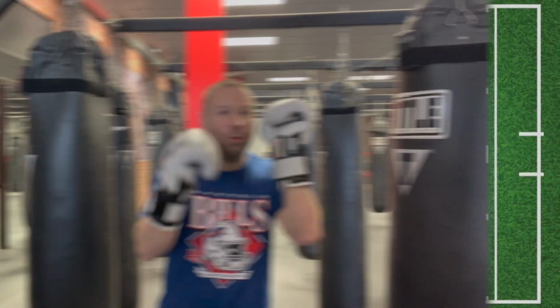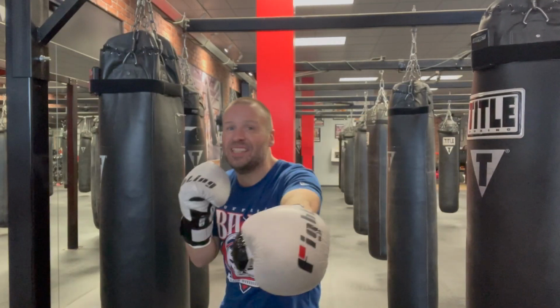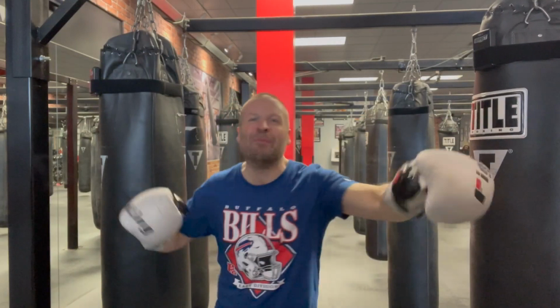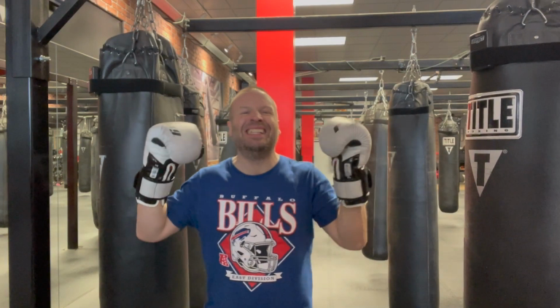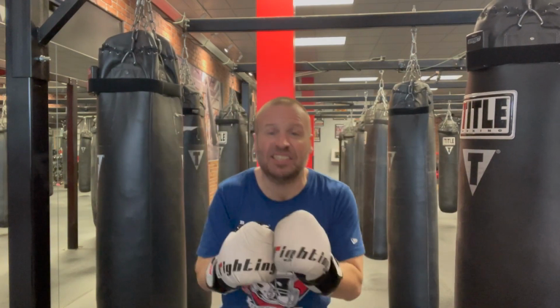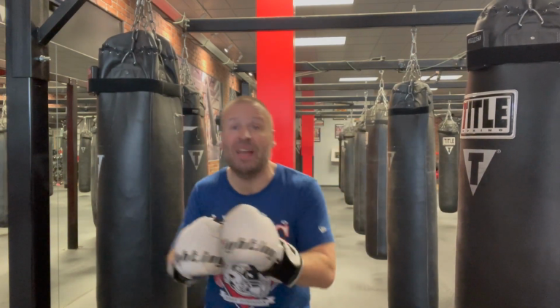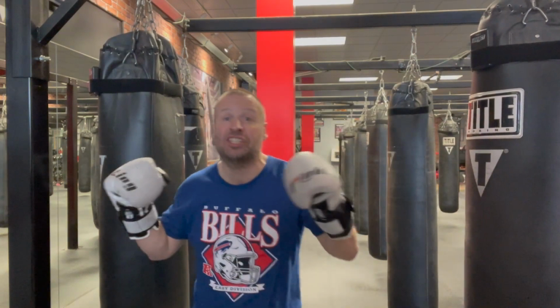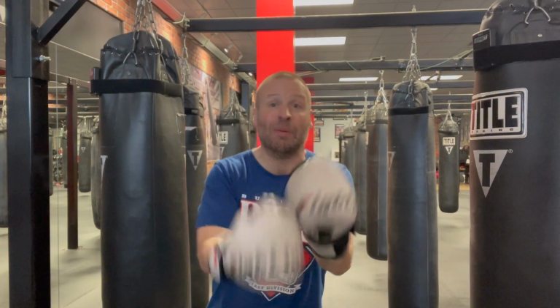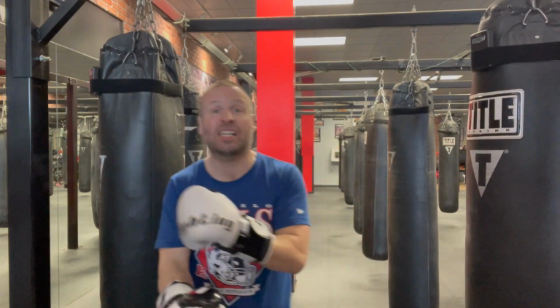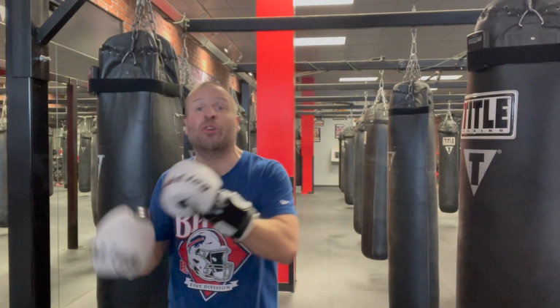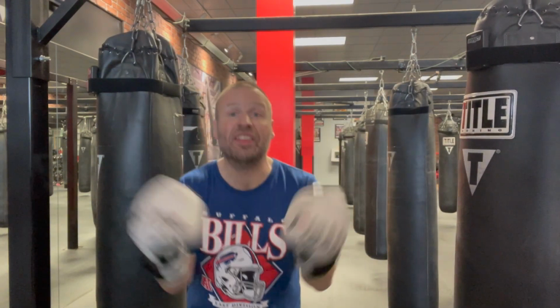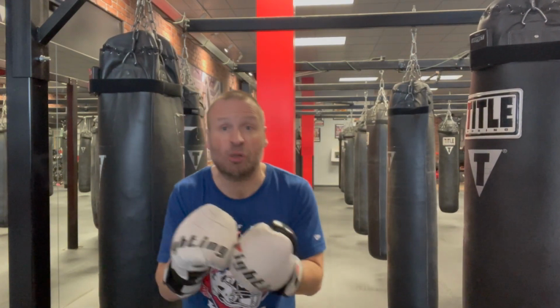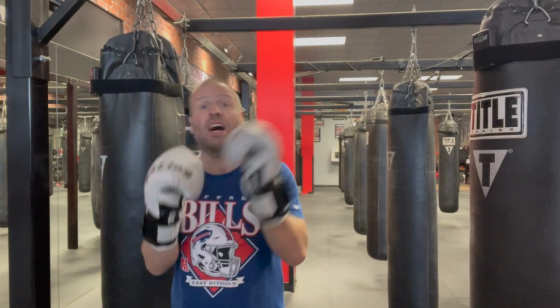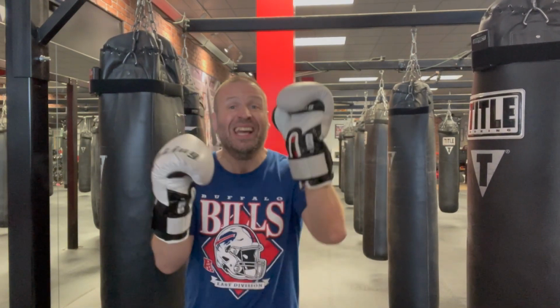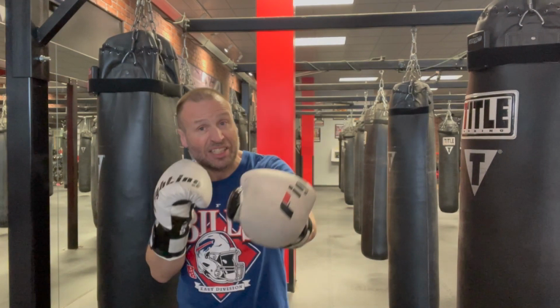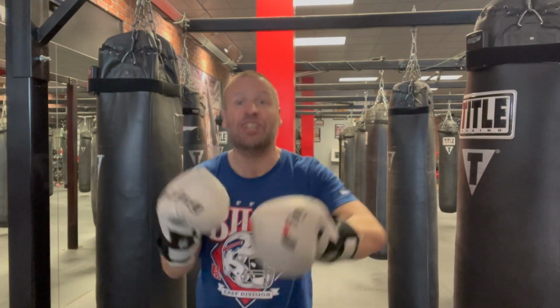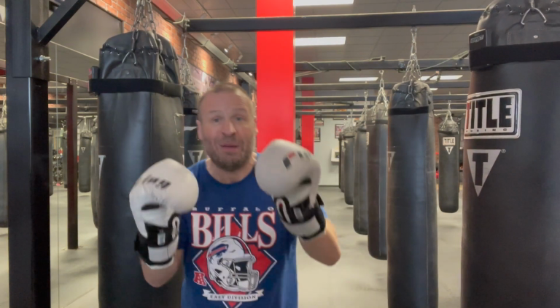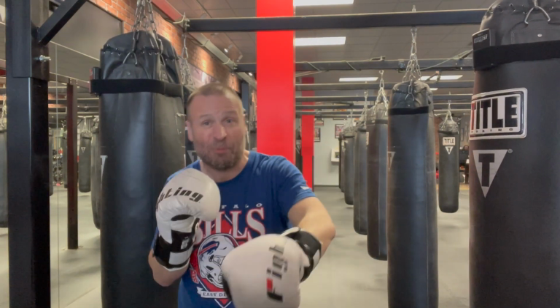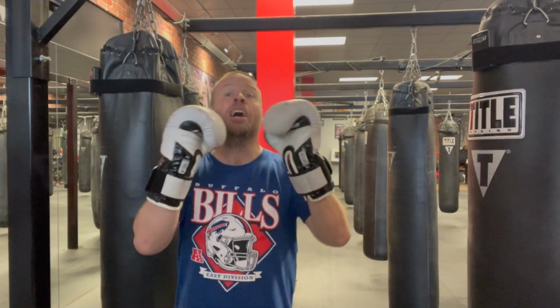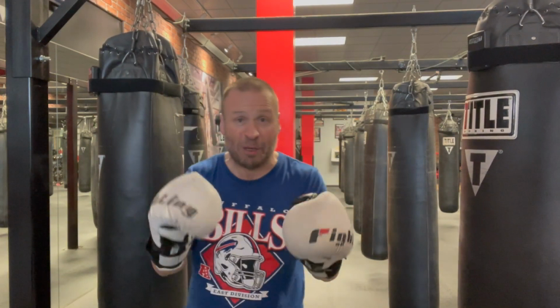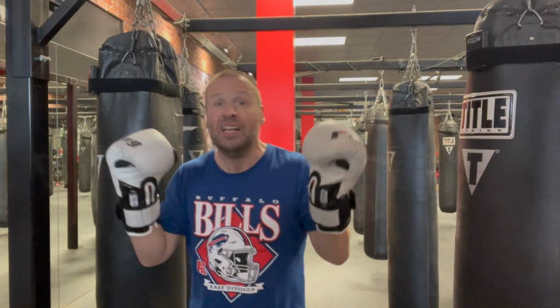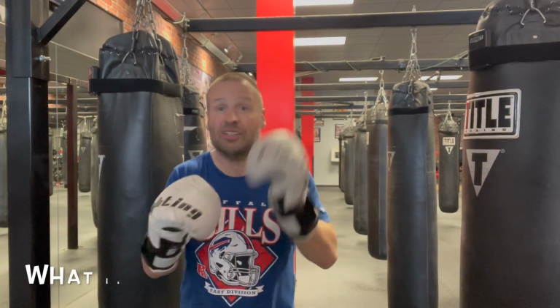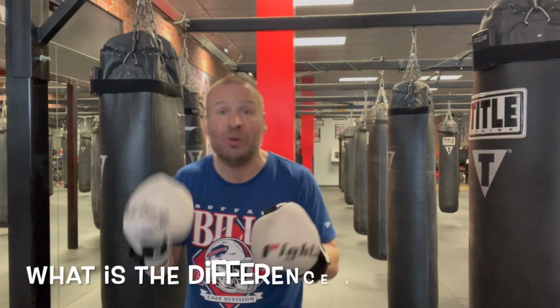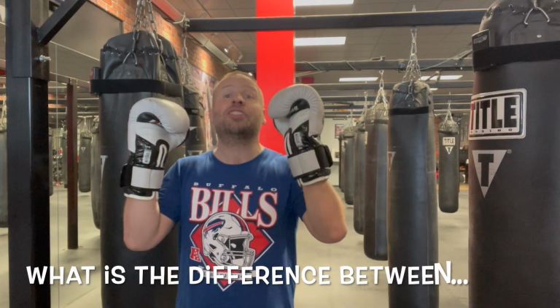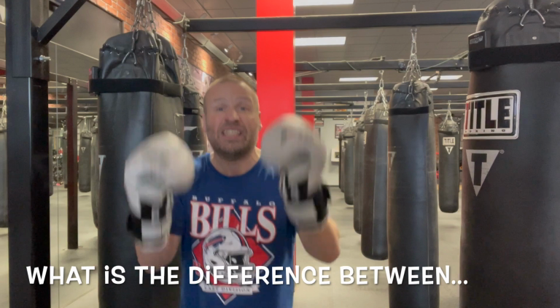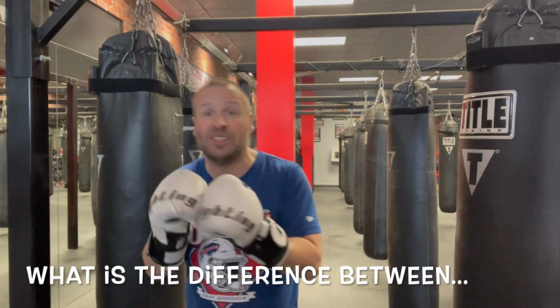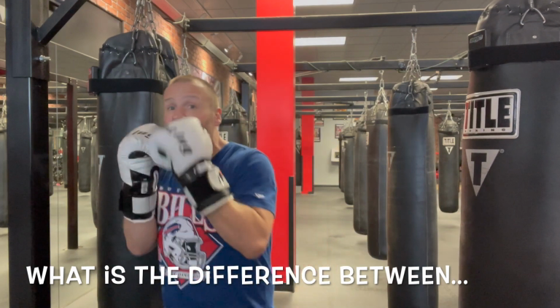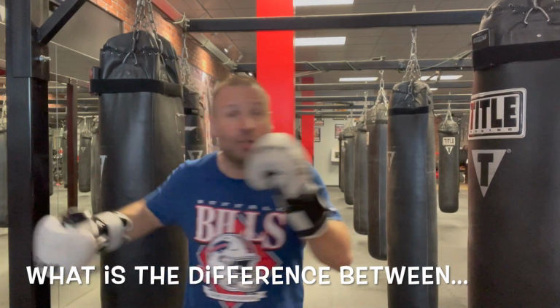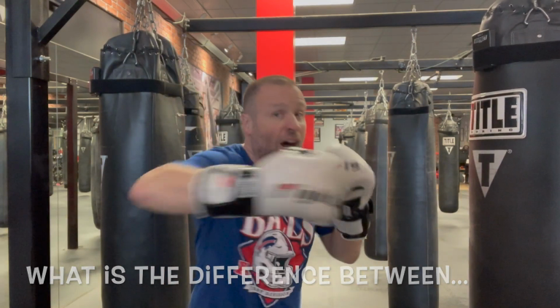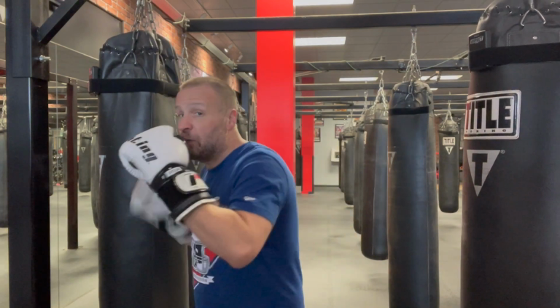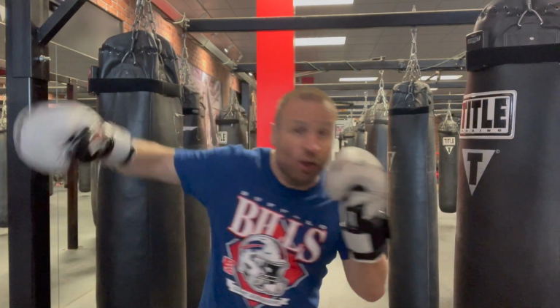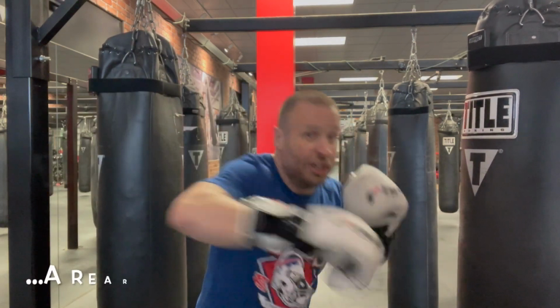What is up everybody, it is Alex the Bogeyman coming at you from Title Boxing Club Pittsburgh with another focus point of the week. This is actually something that two people separately approached me about in the last few weeks, so I think the universe is telling me it should be our focus point.